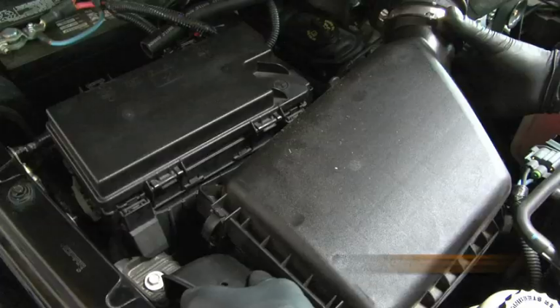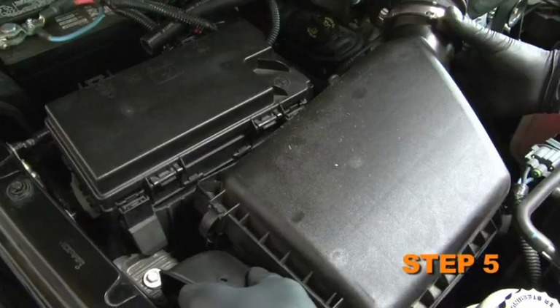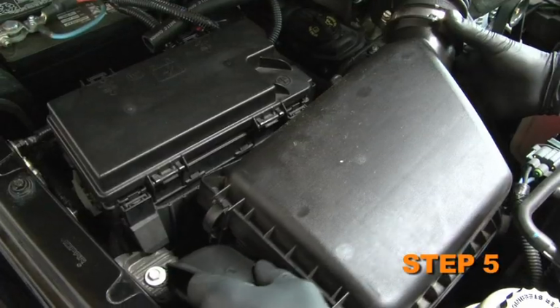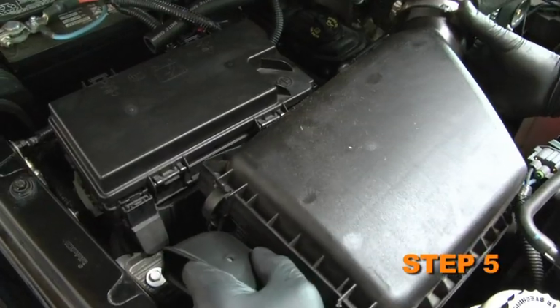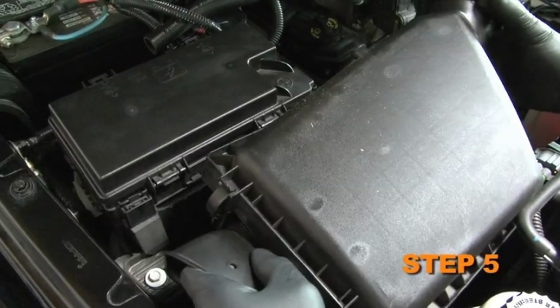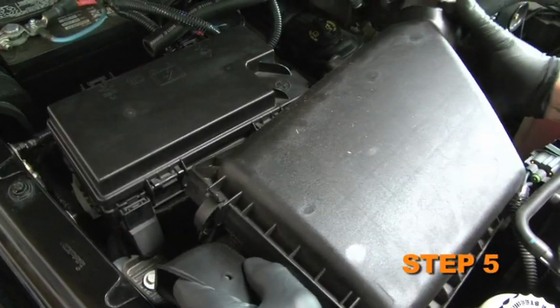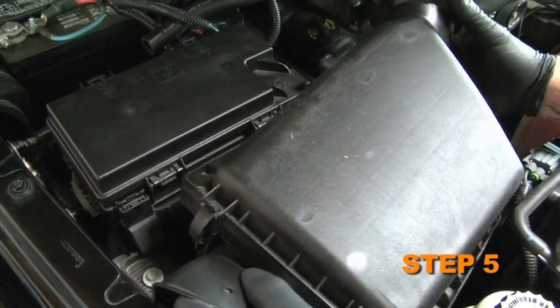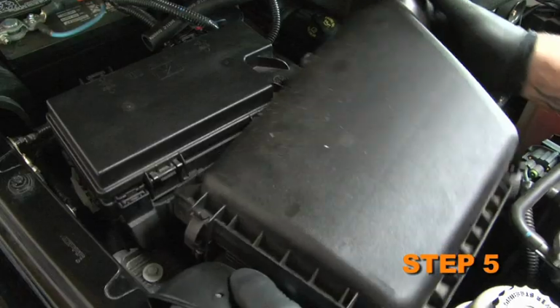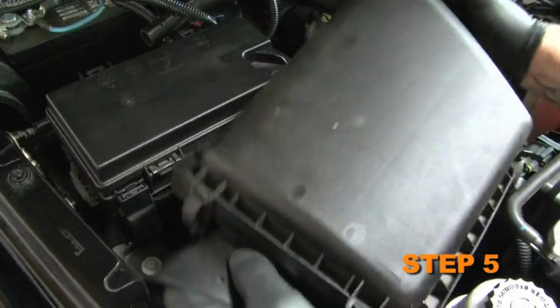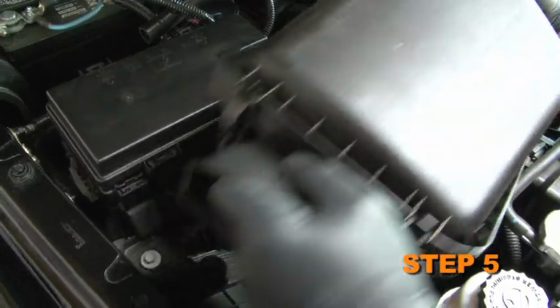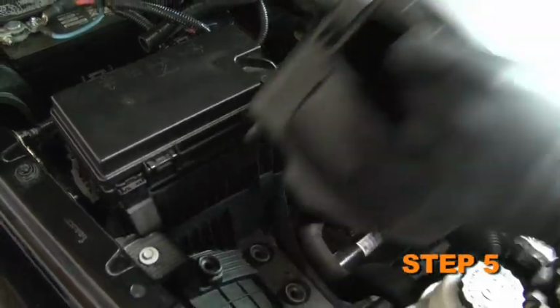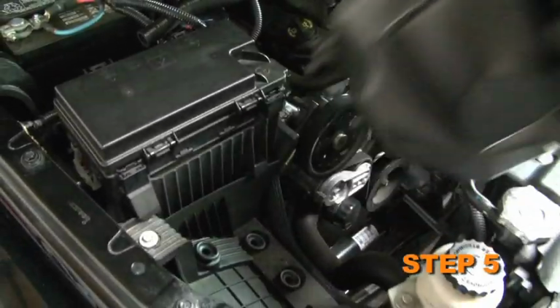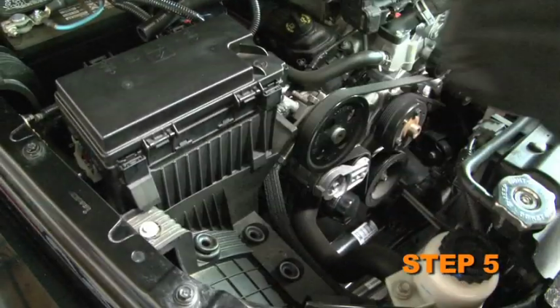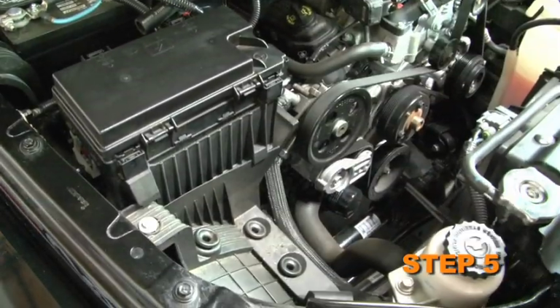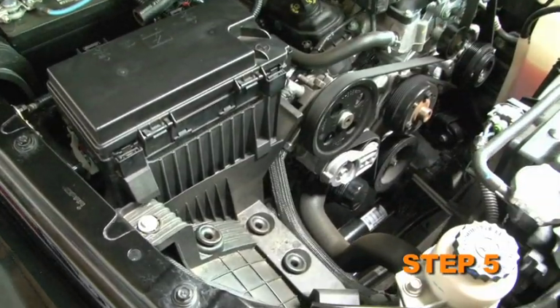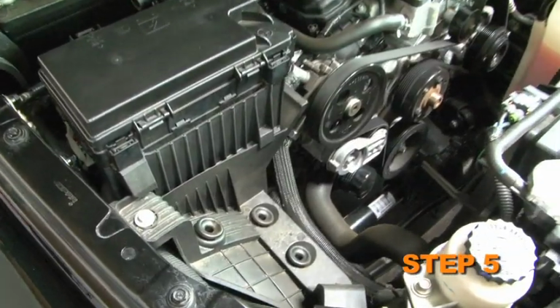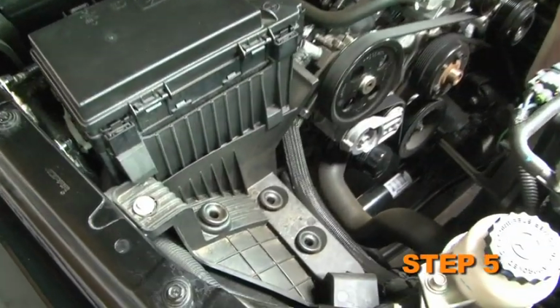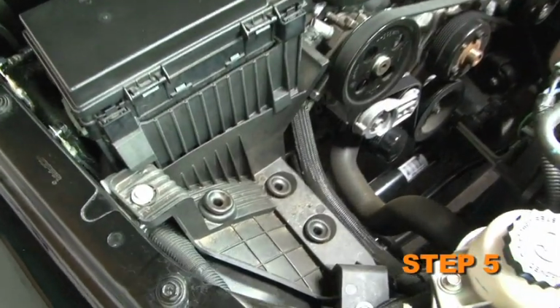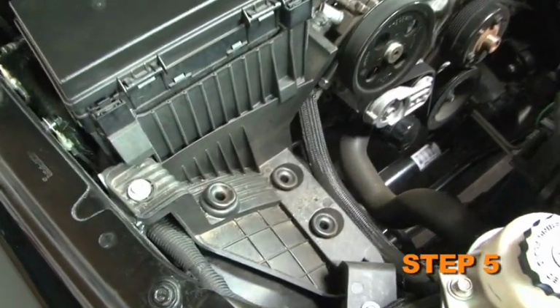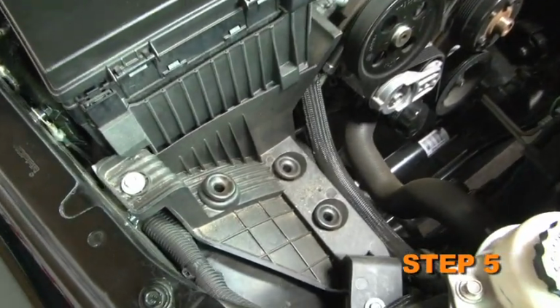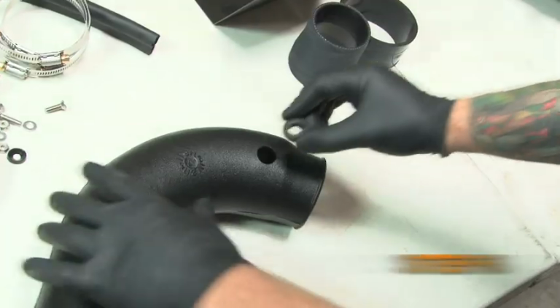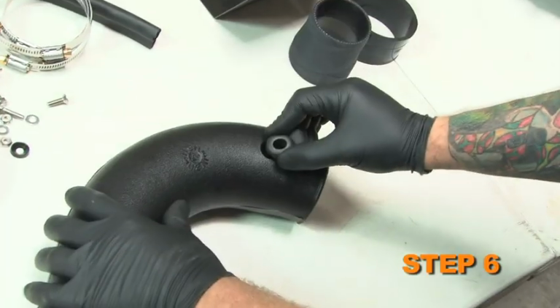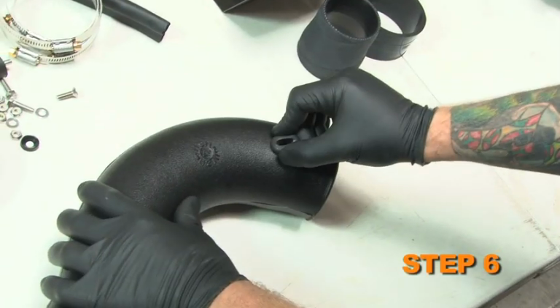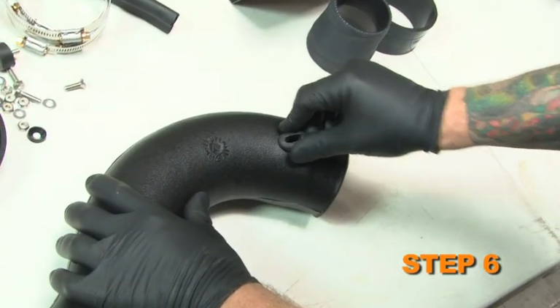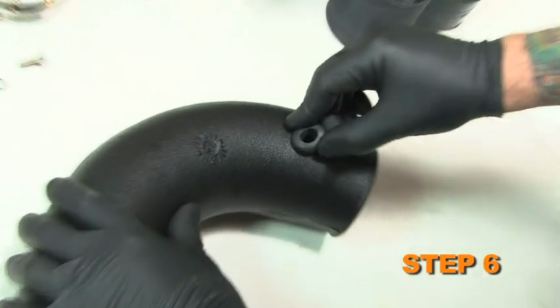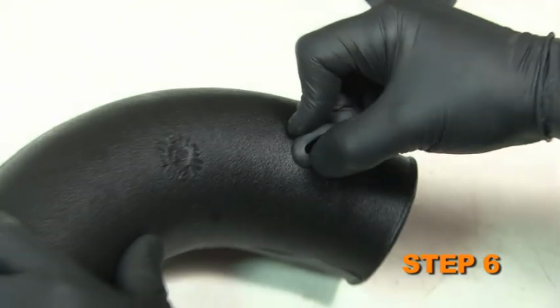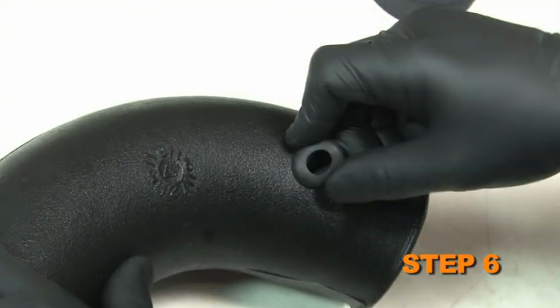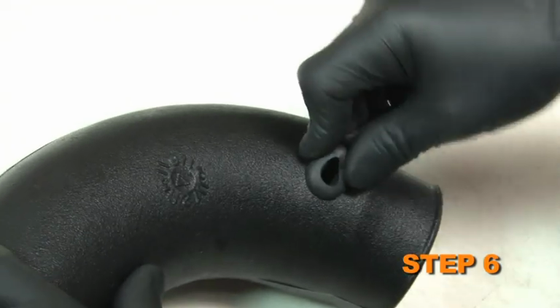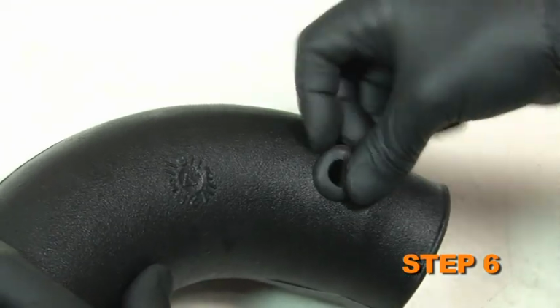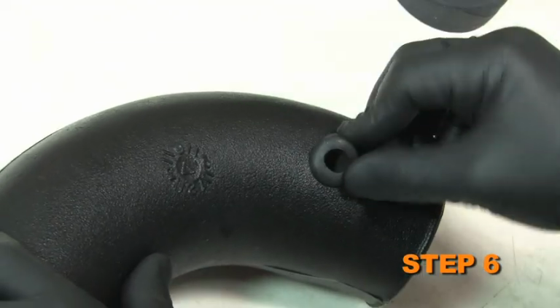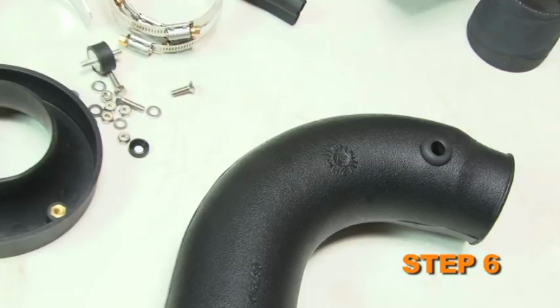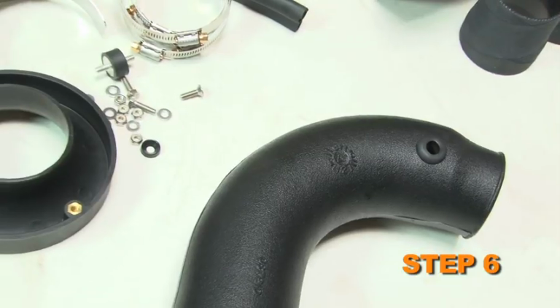Lift up the air box assembly to dislodge it from the mounting grommets, then remove the complete assembly from the vehicle. Install the supplied grommet into the hole in the intake tube.